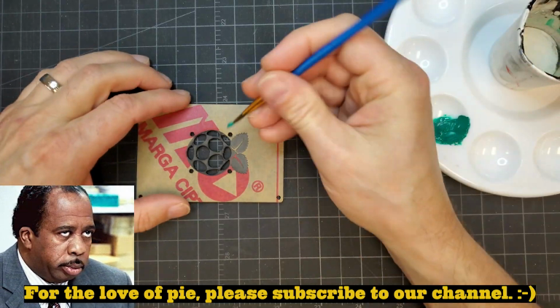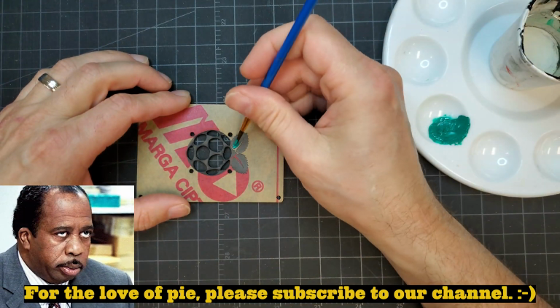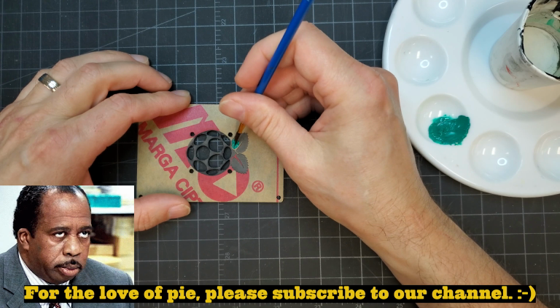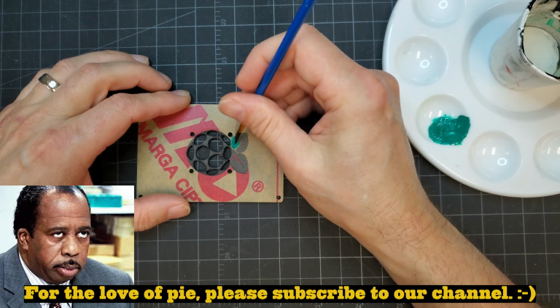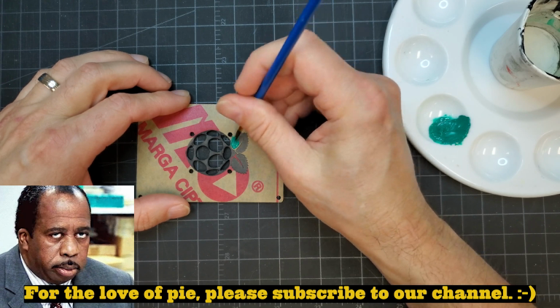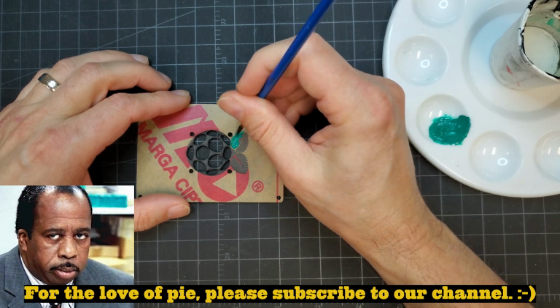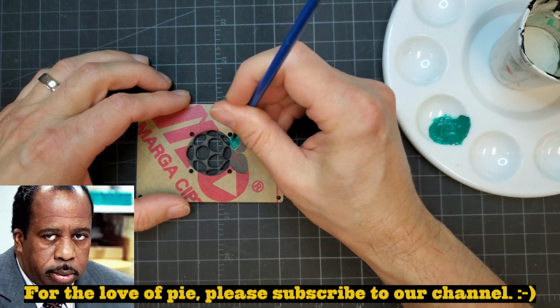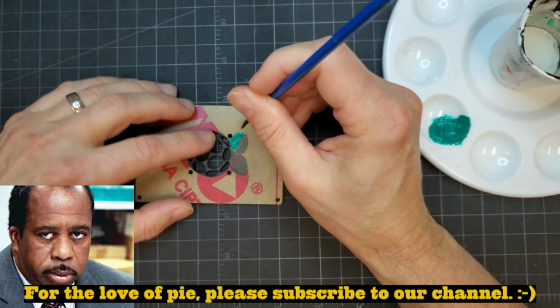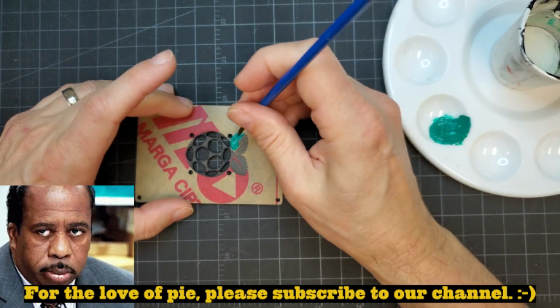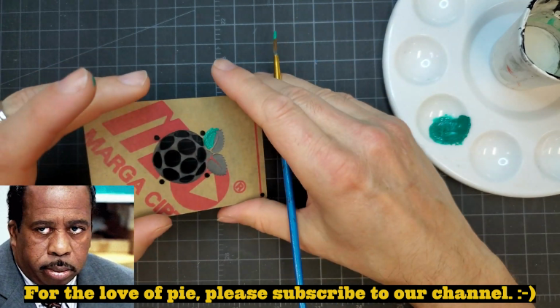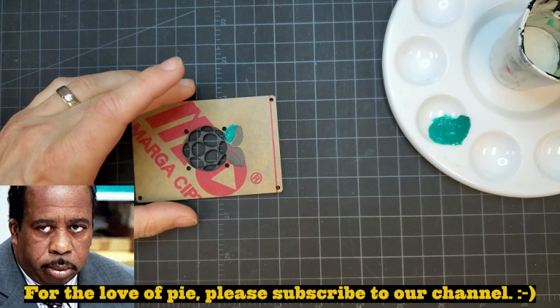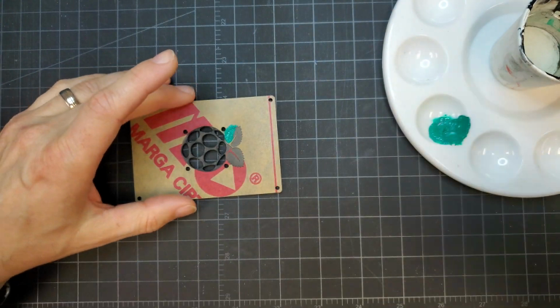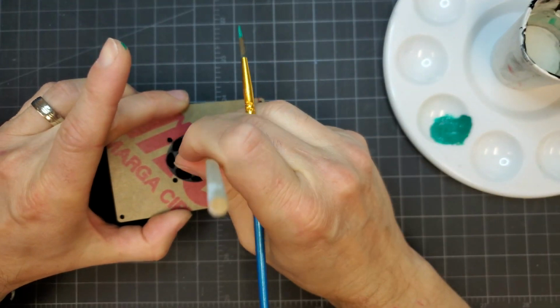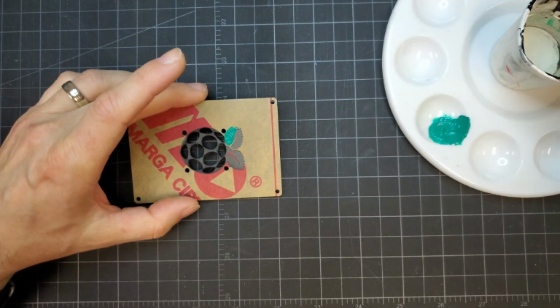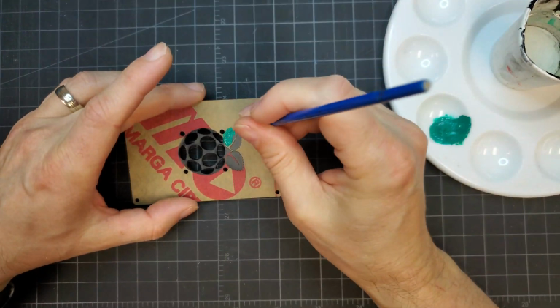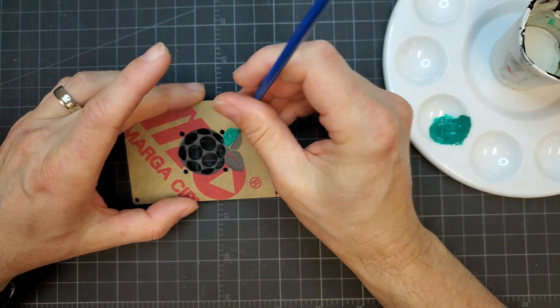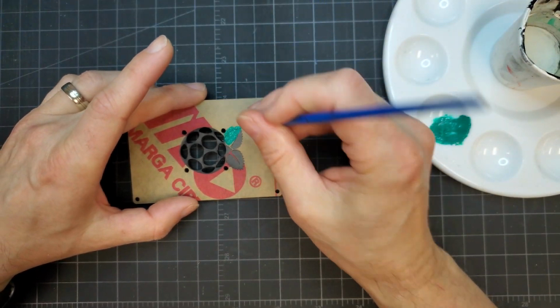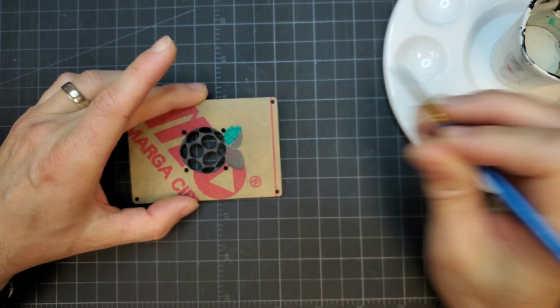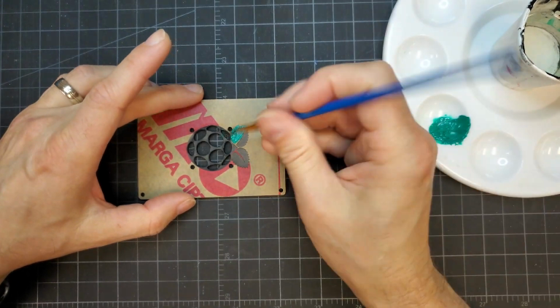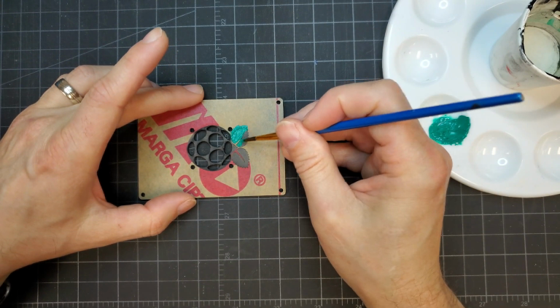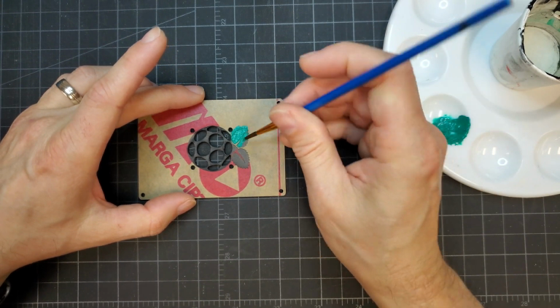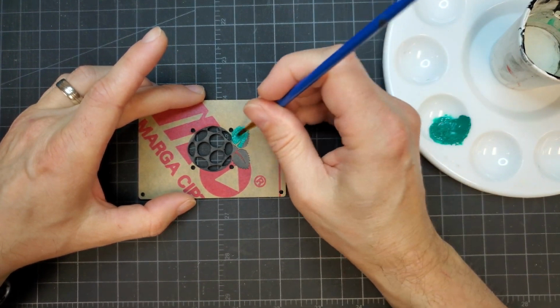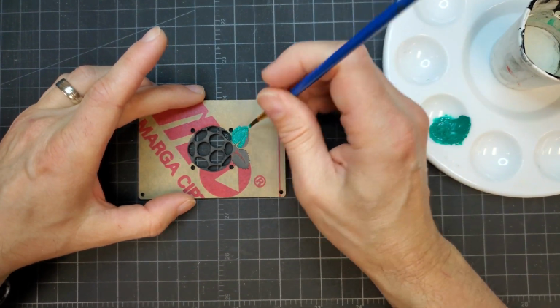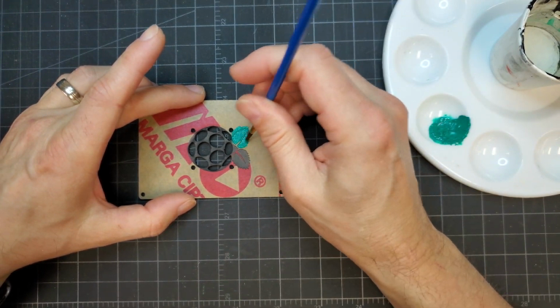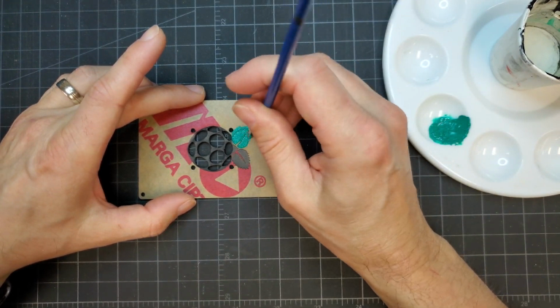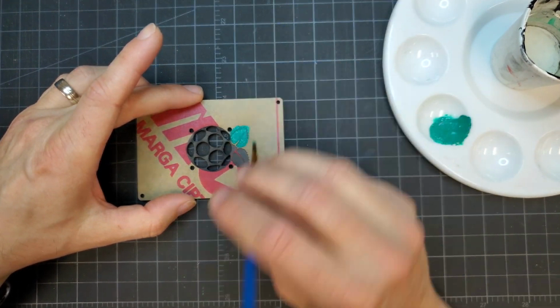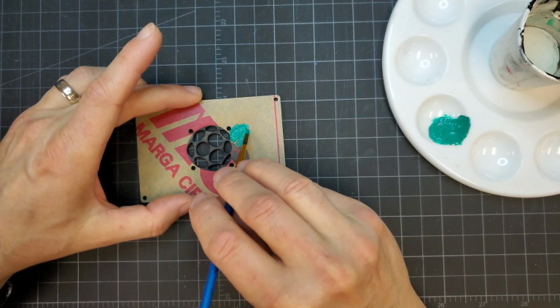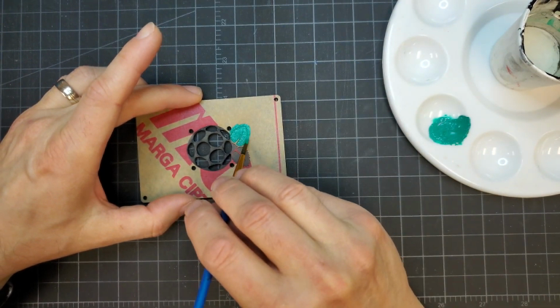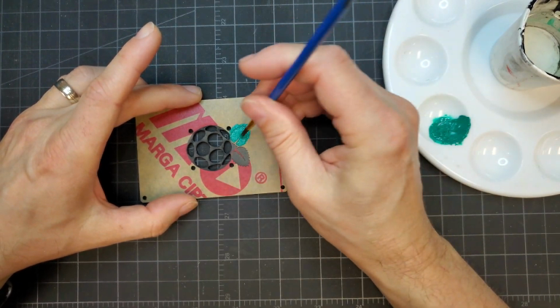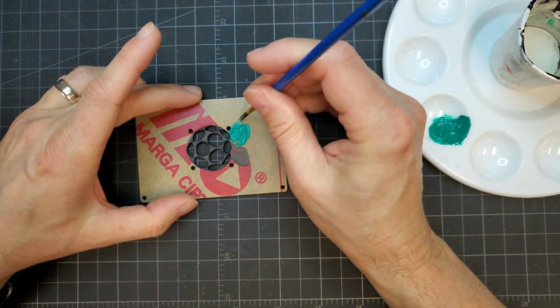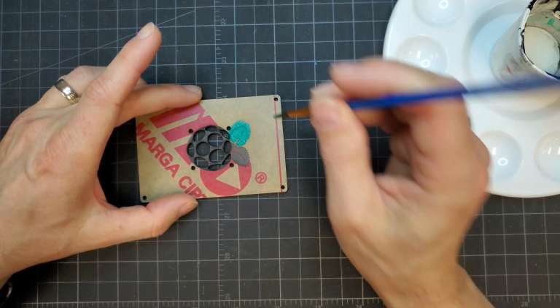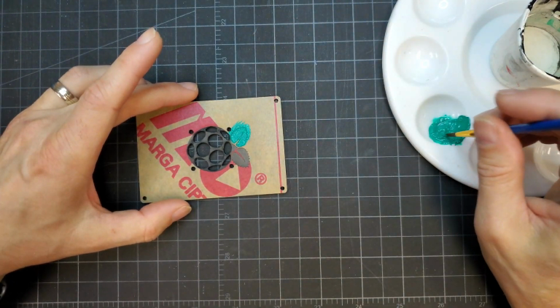While the paper mask was still on the parts, it was a good time to add some color to the Raspberry Pi logo. I used regular acrylic paints to fill in the engraving — green for the leaves and red for the raspberry.